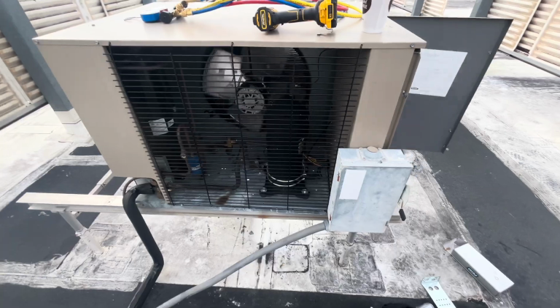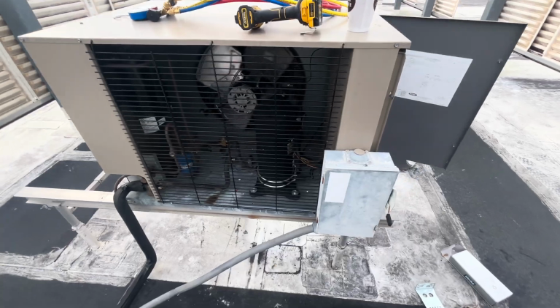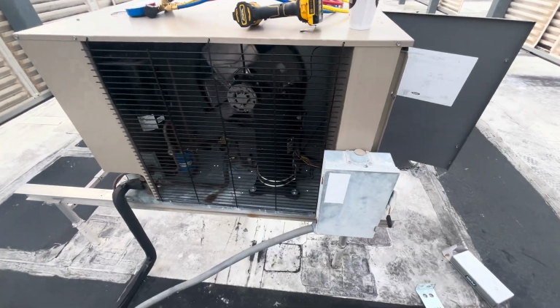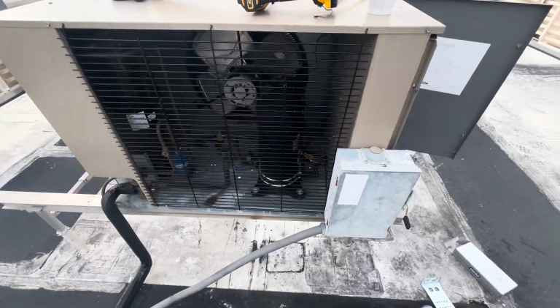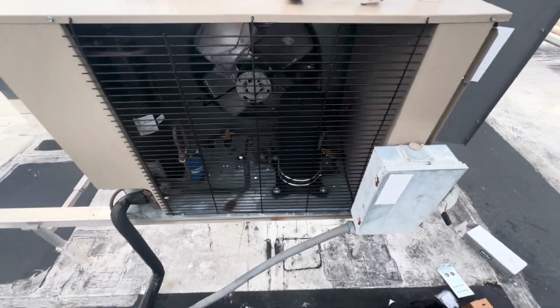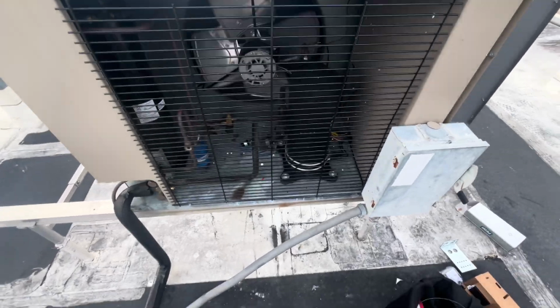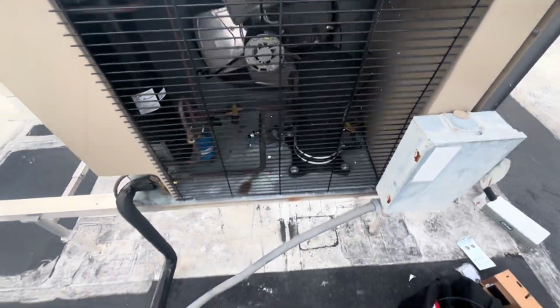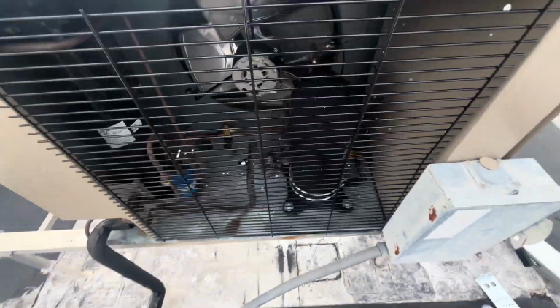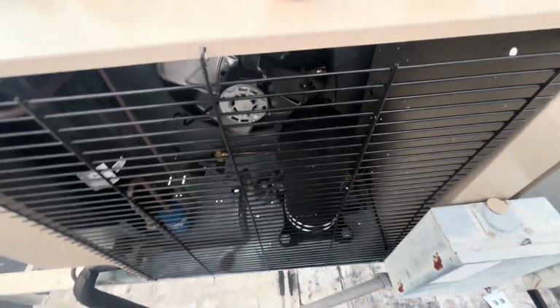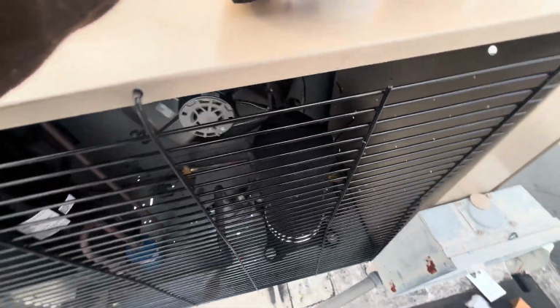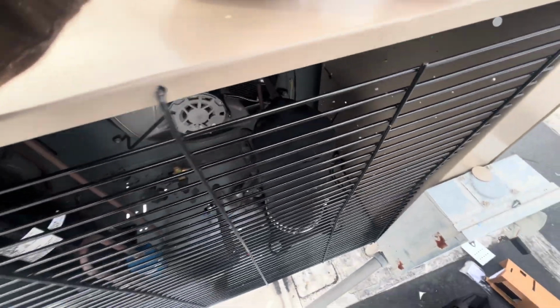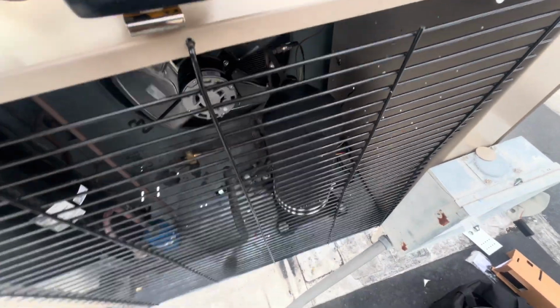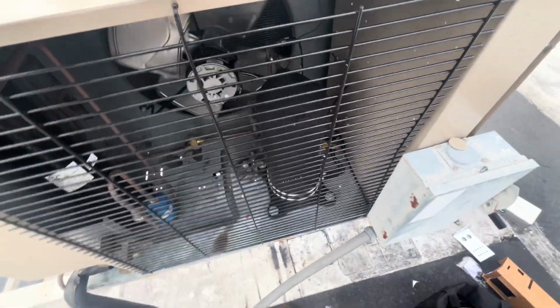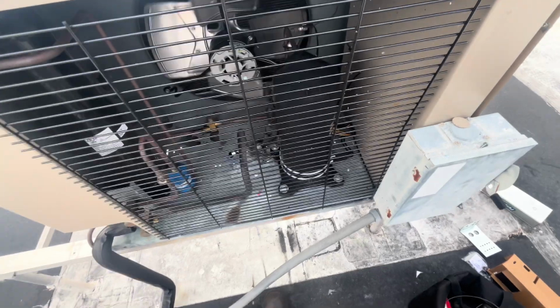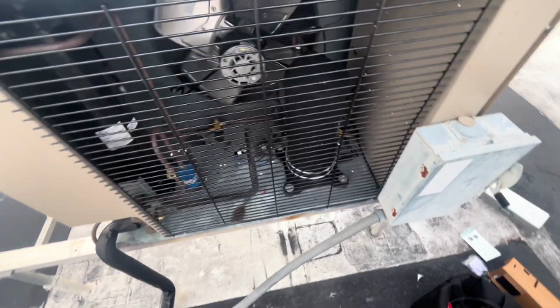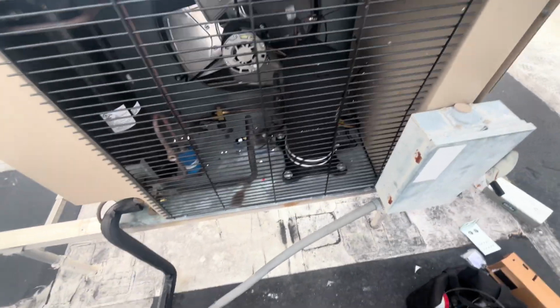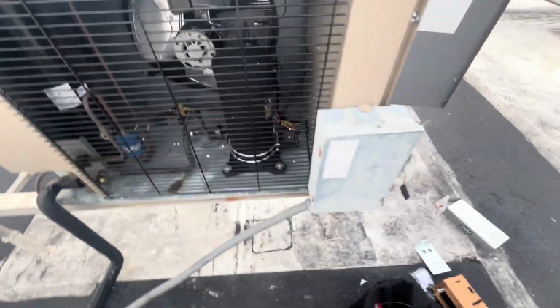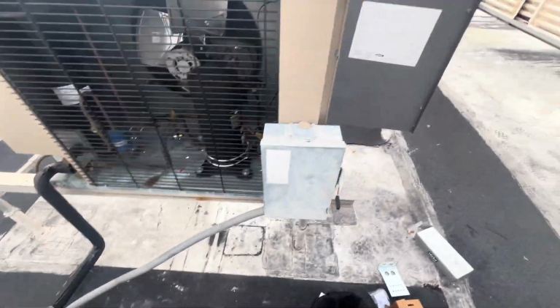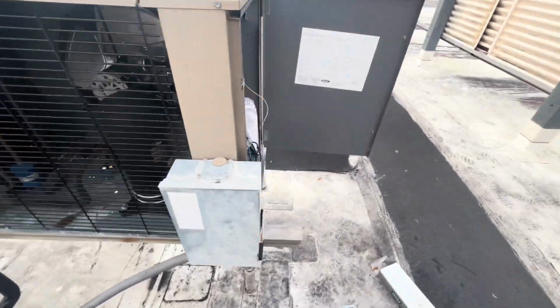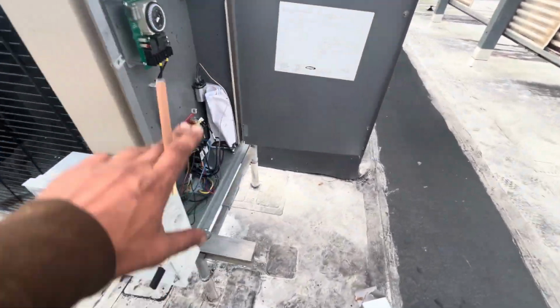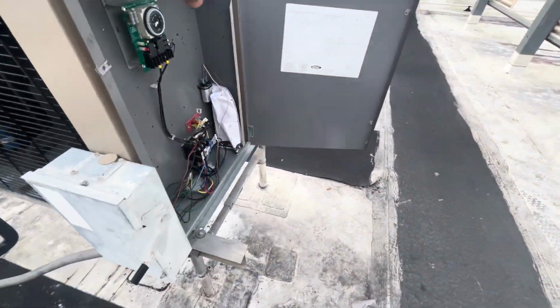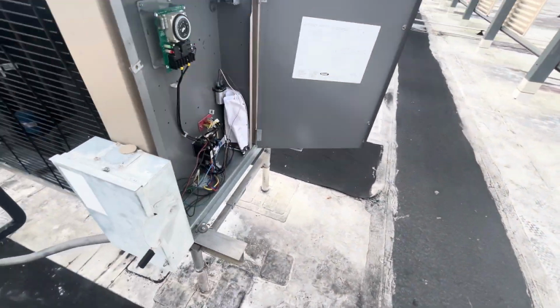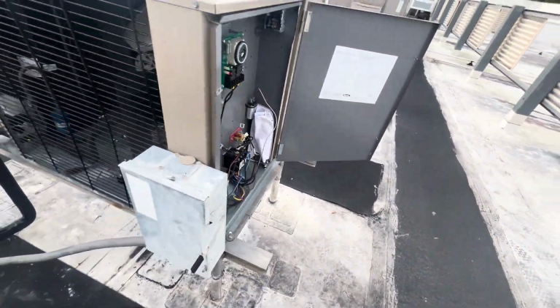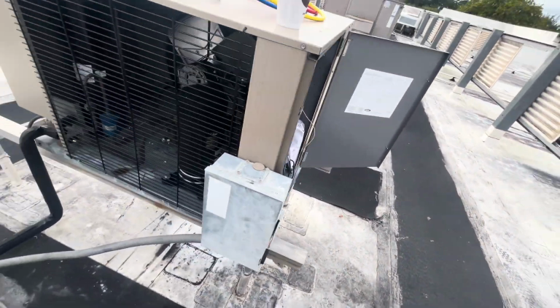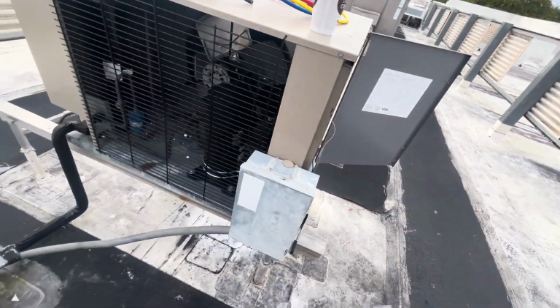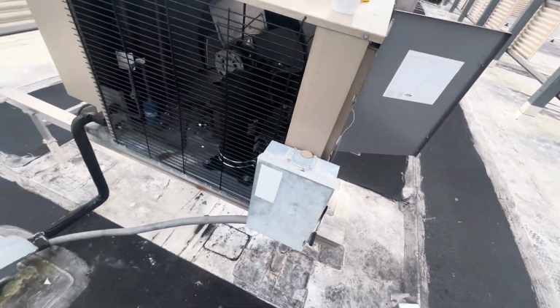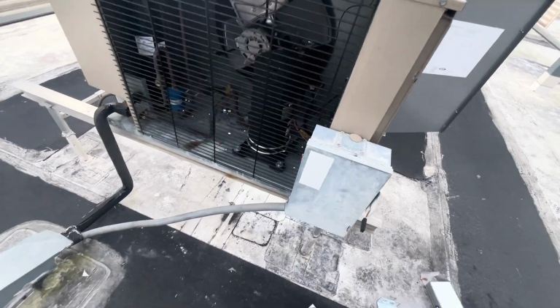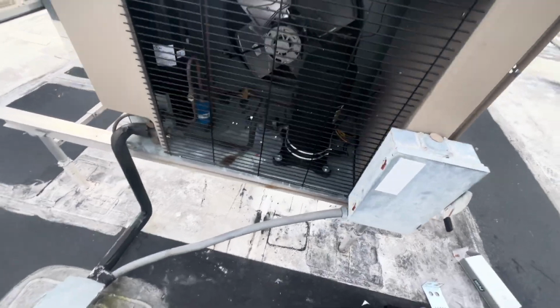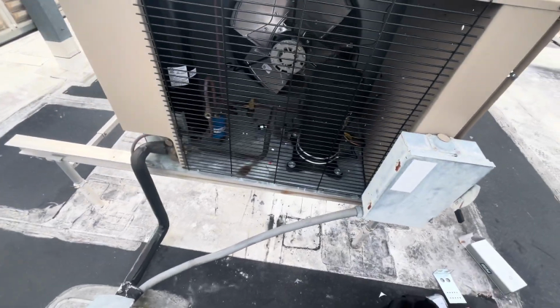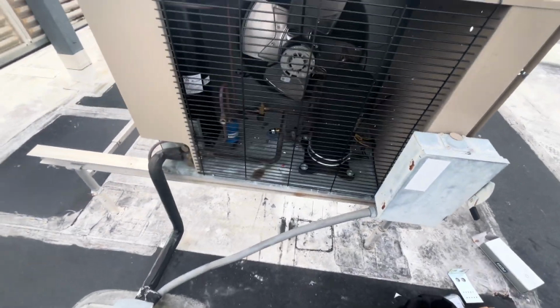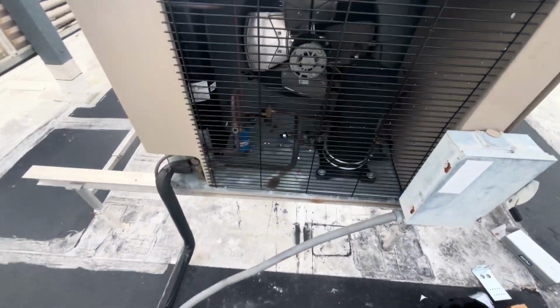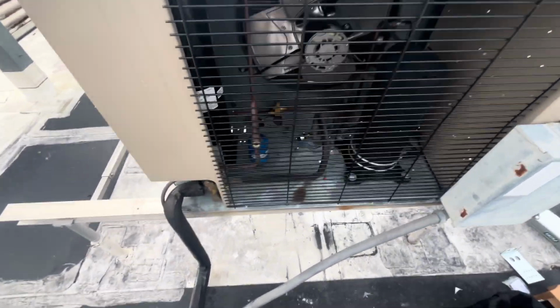All right, so we are back today. You remember this one — the bad pressure control wasn't allowing the unit to shut off, and both coils froze up.